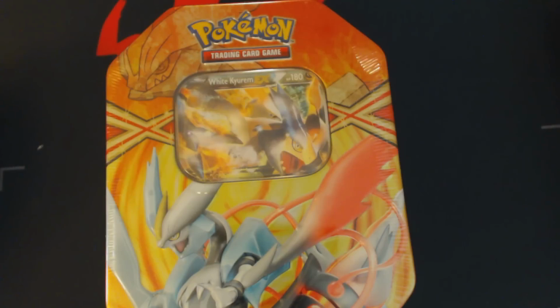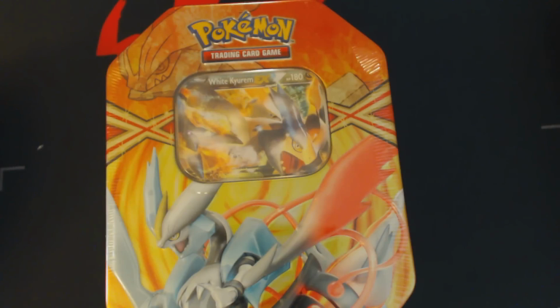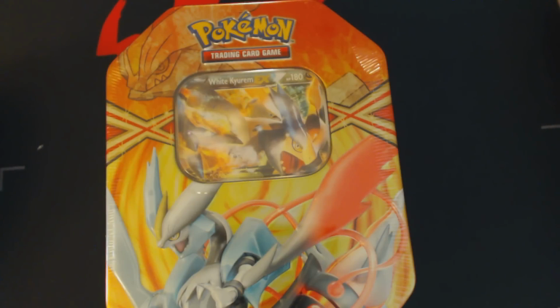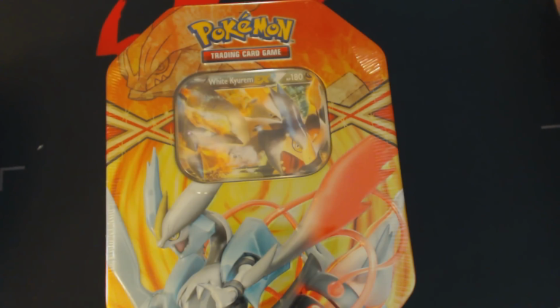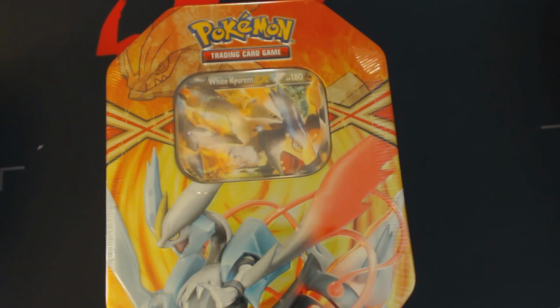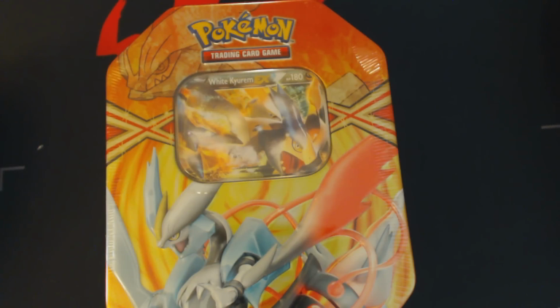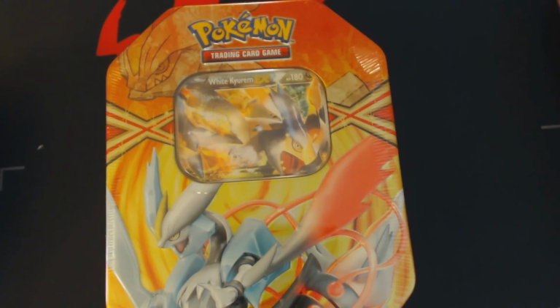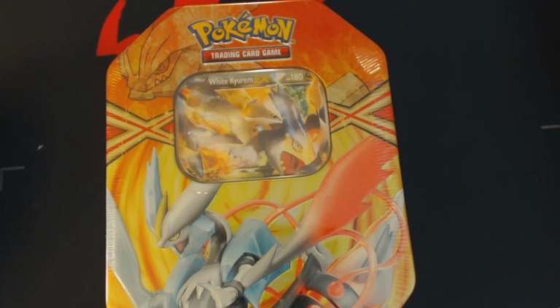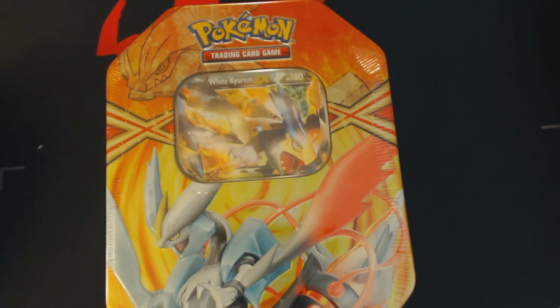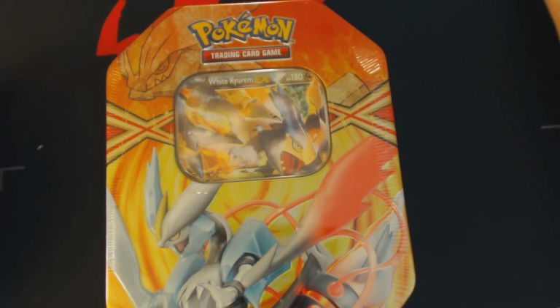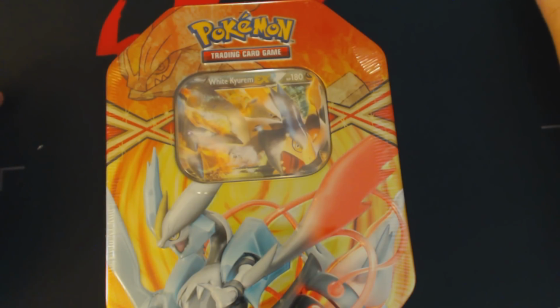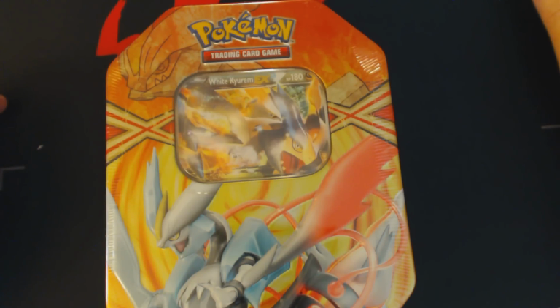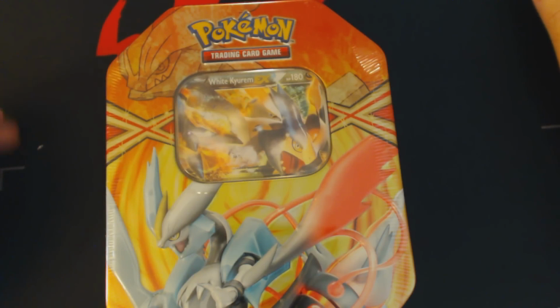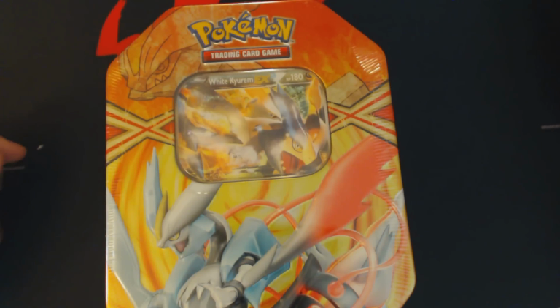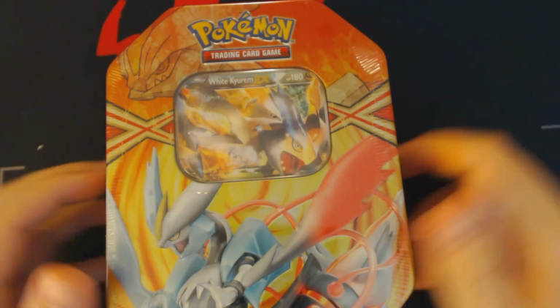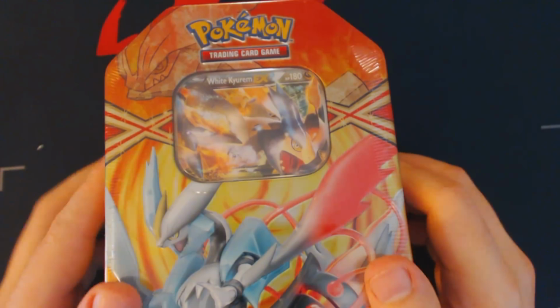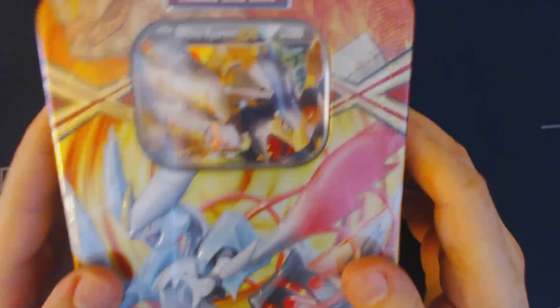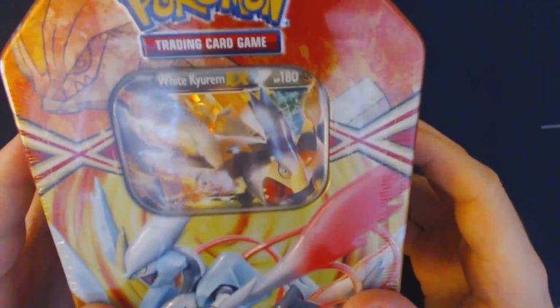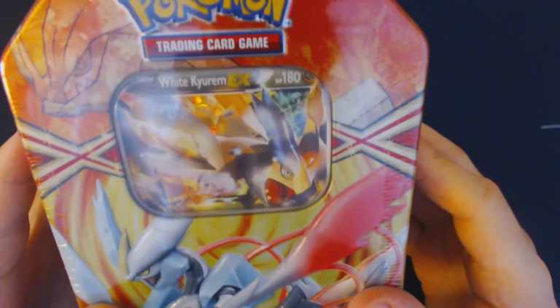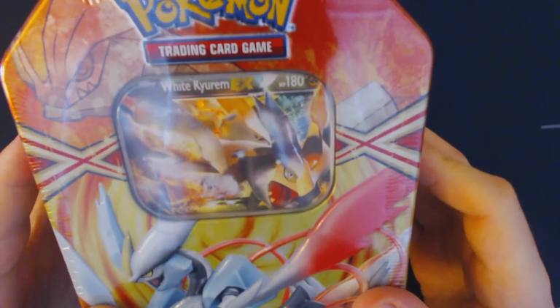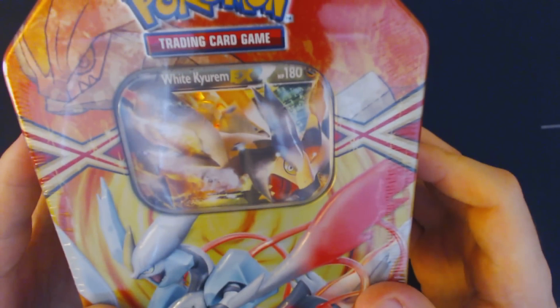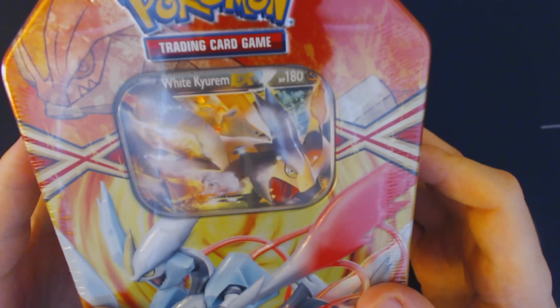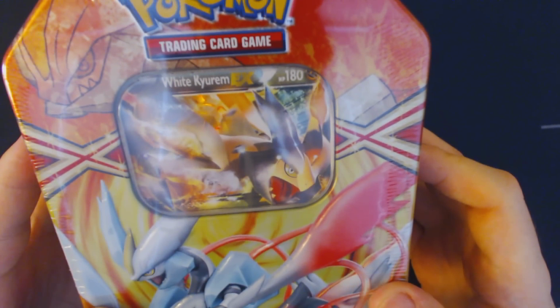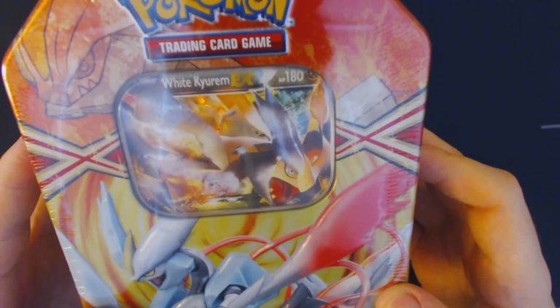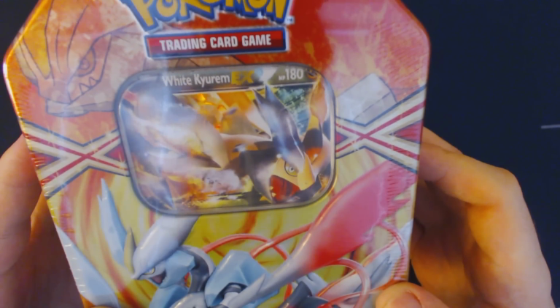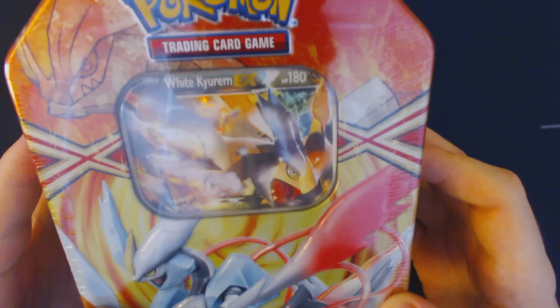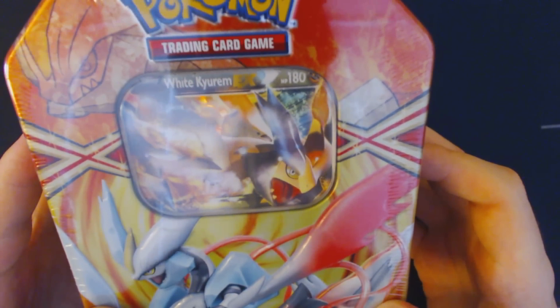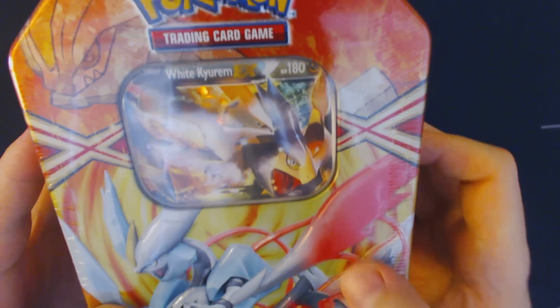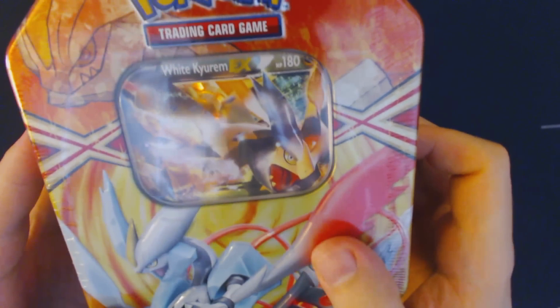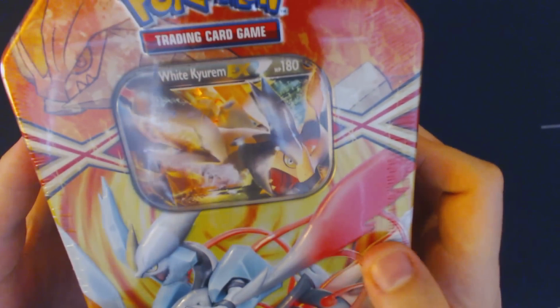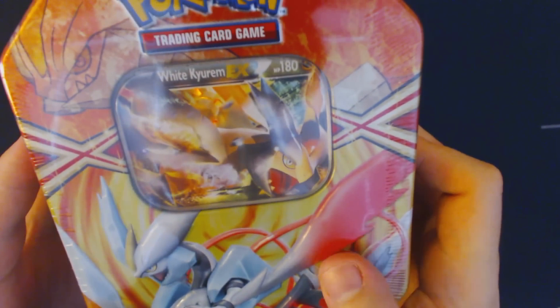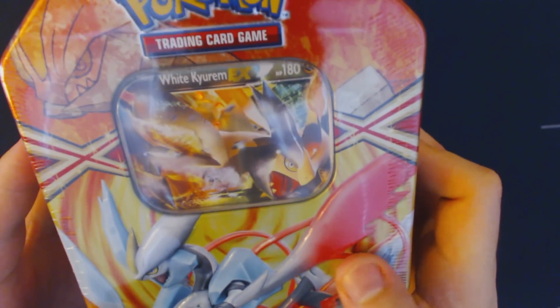Hey now, welcome back, Pokemon Trainers. This is your friendly neighborhood Bullidos, and today we're going to be cracking open one of these White Kyurem EX tins.